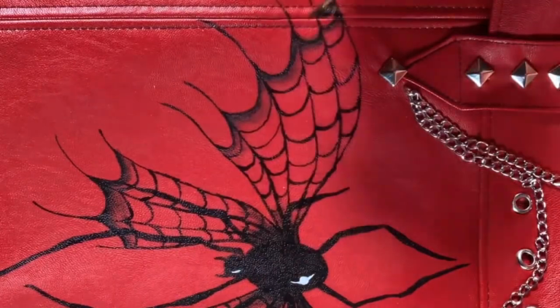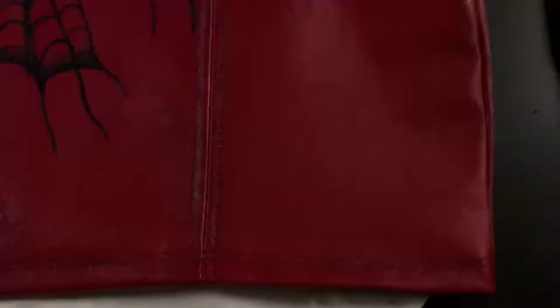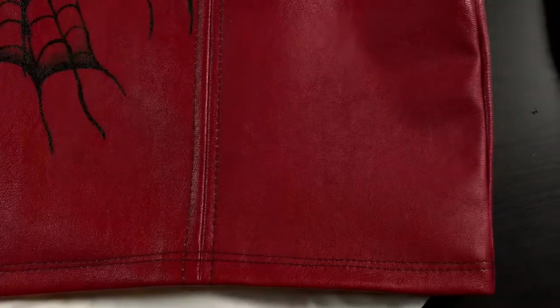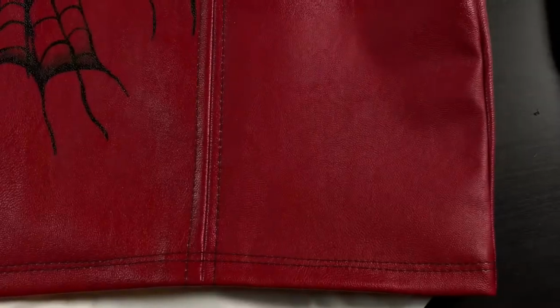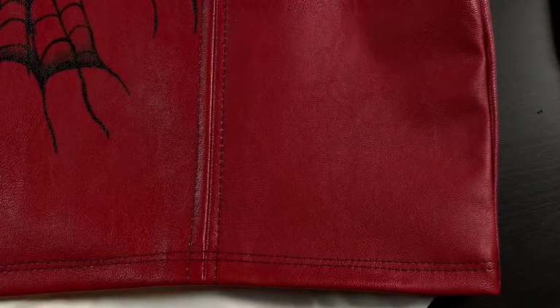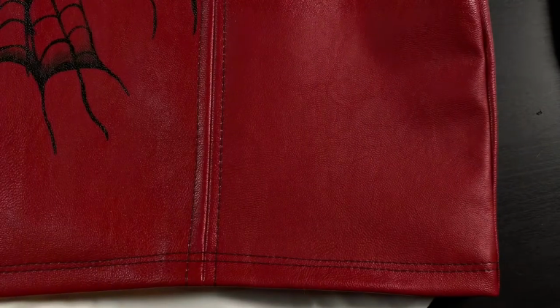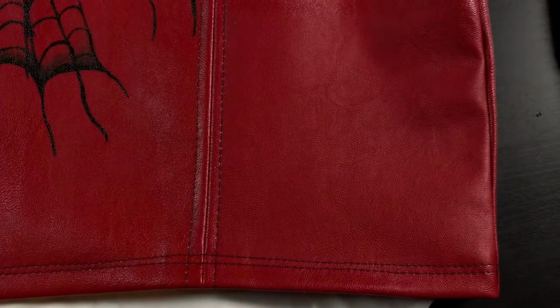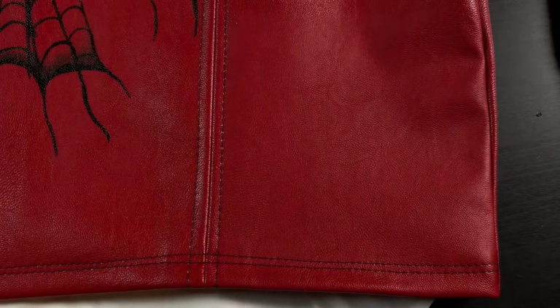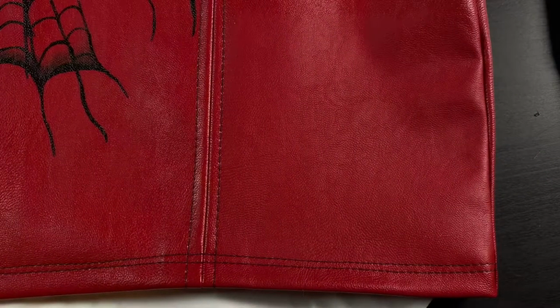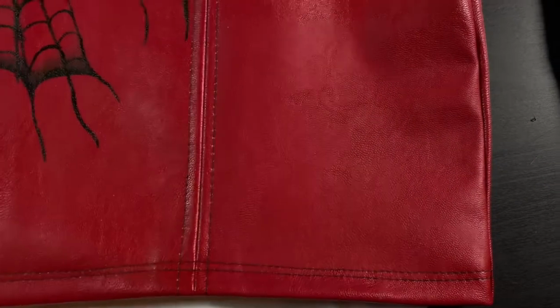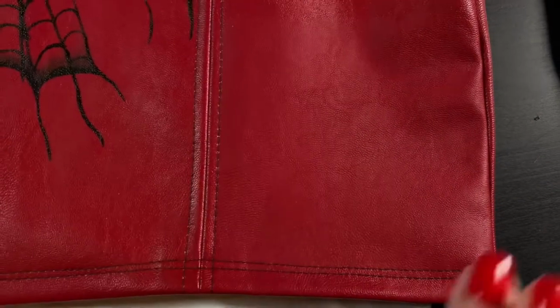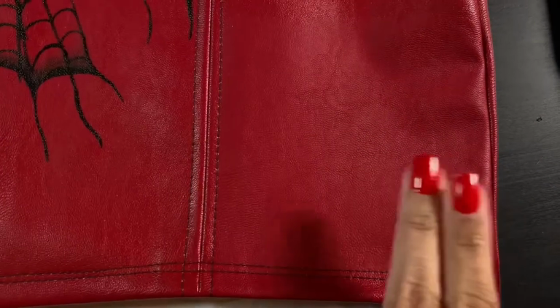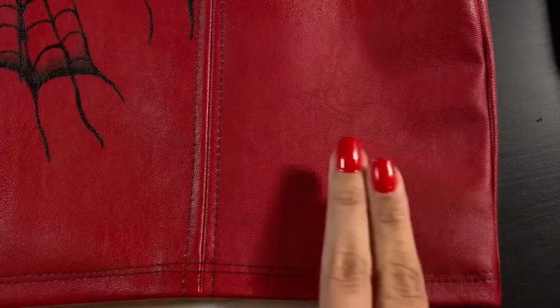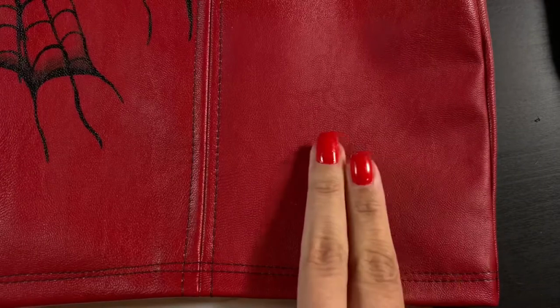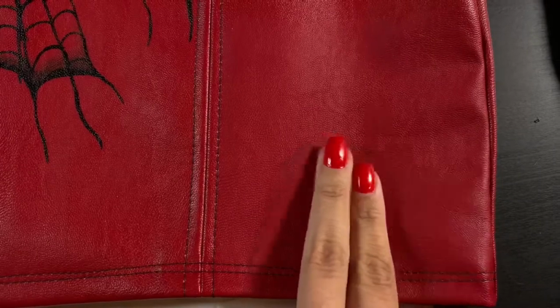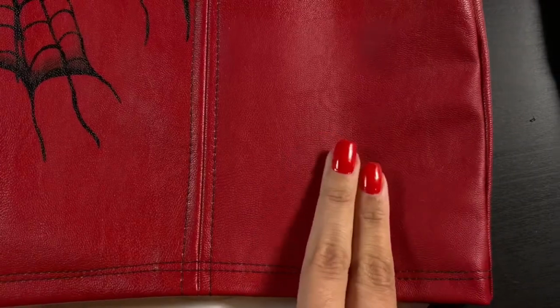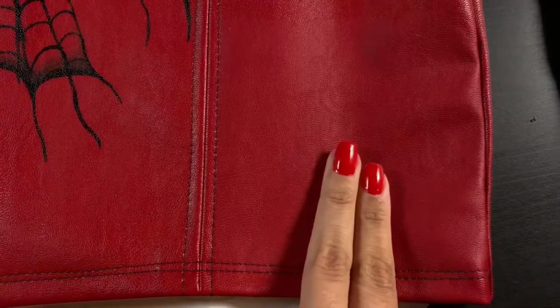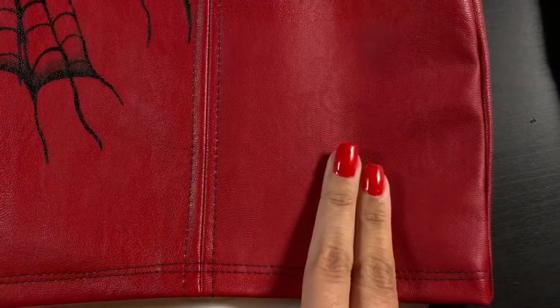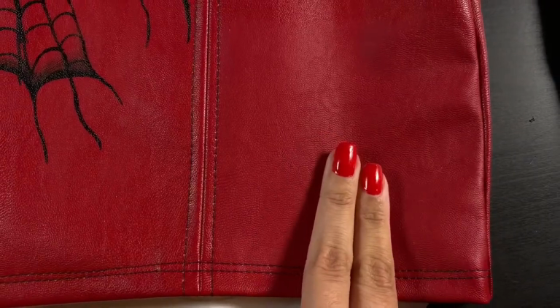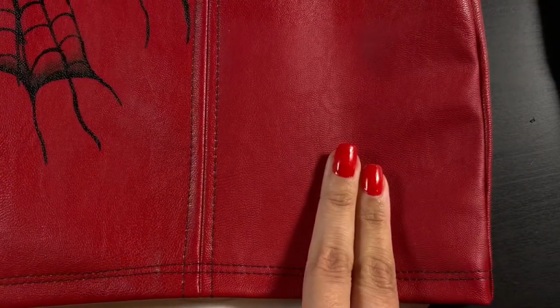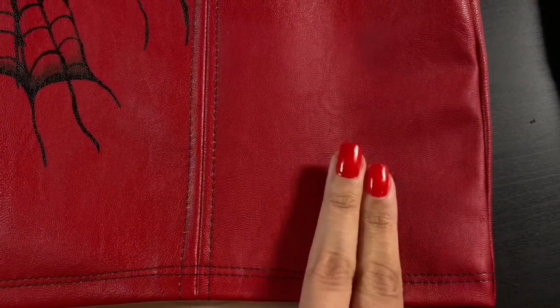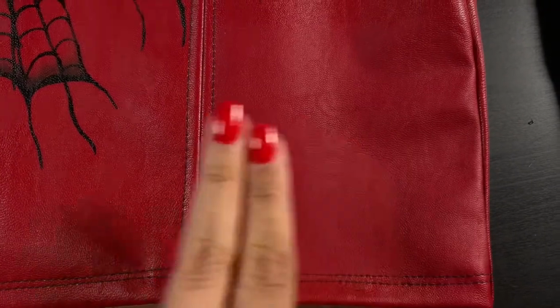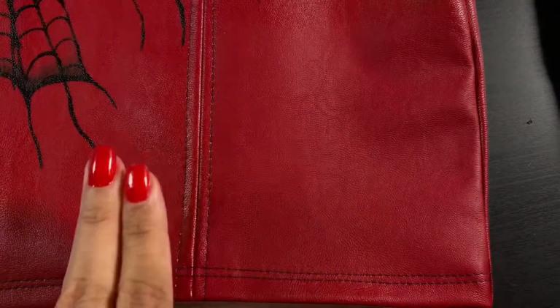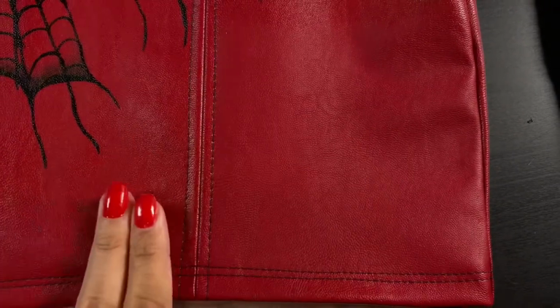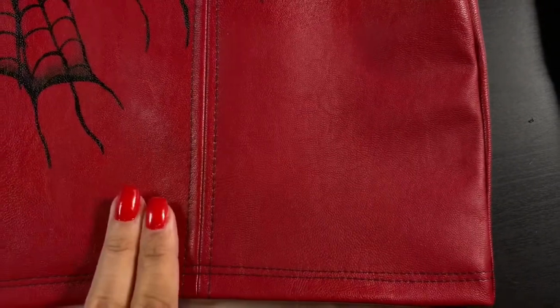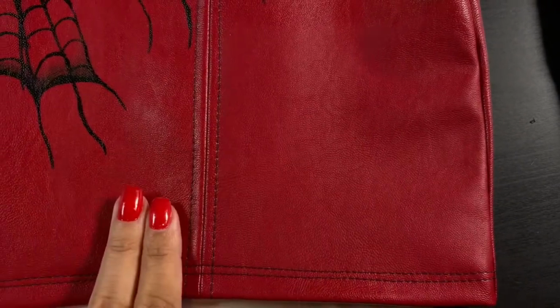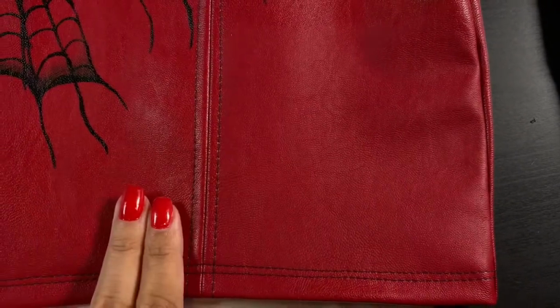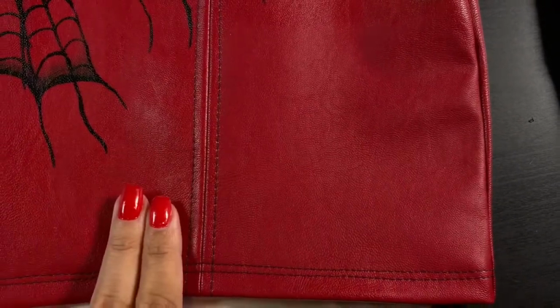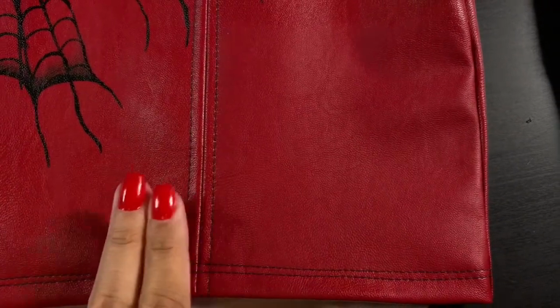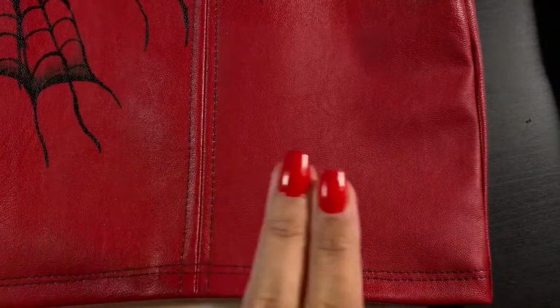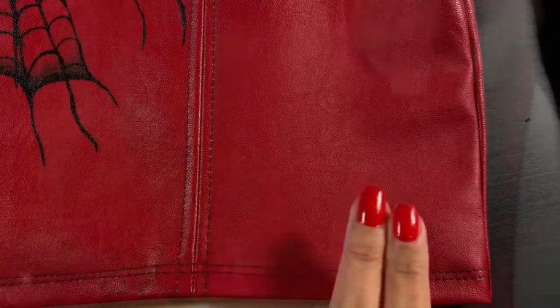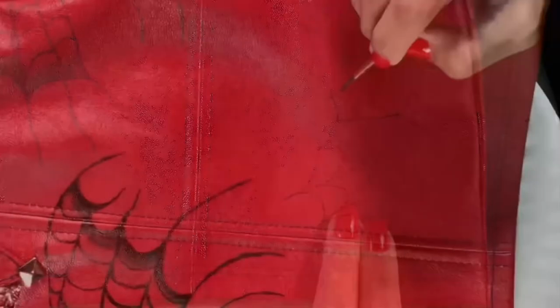Here is another part of the skirt that I prepped. One side is very matte and the other is very shiny — this is why it's very important to prep before you paint.